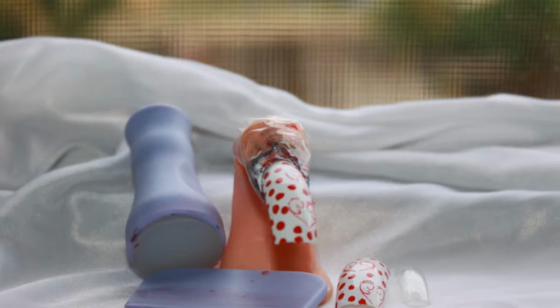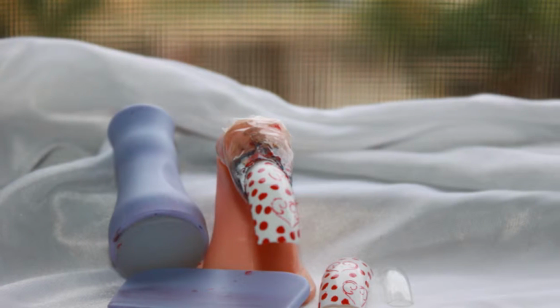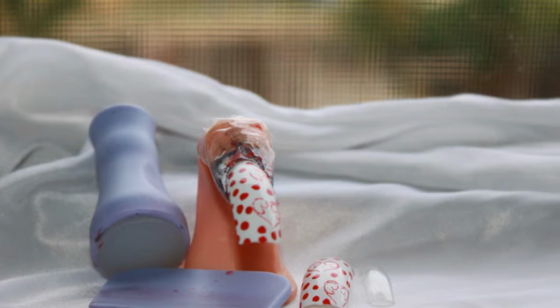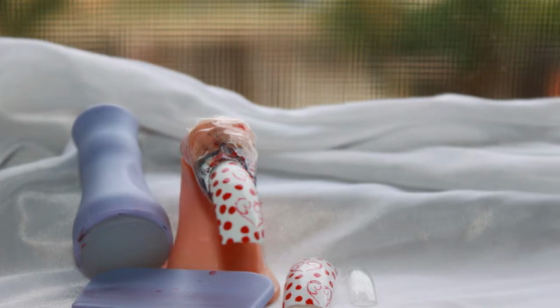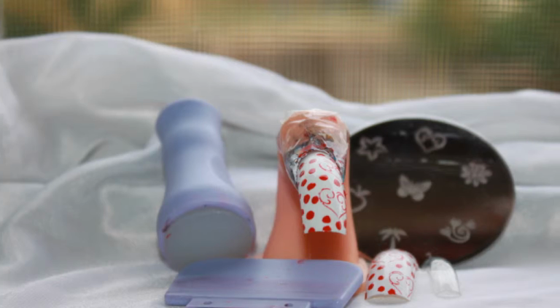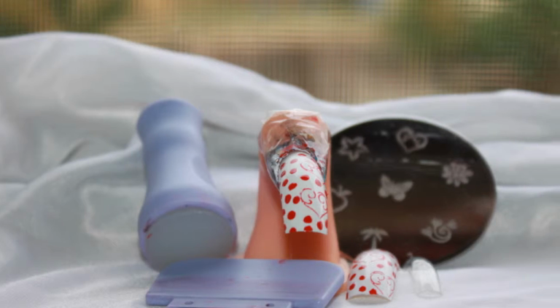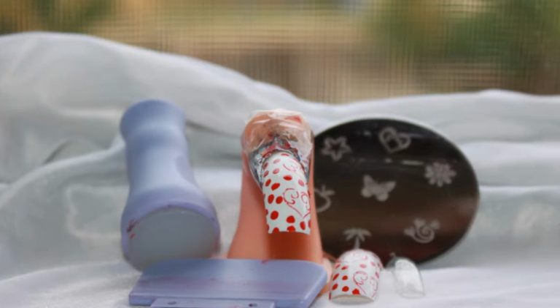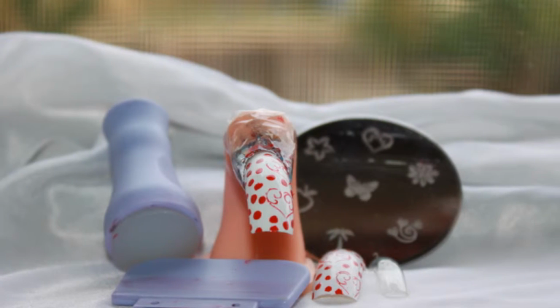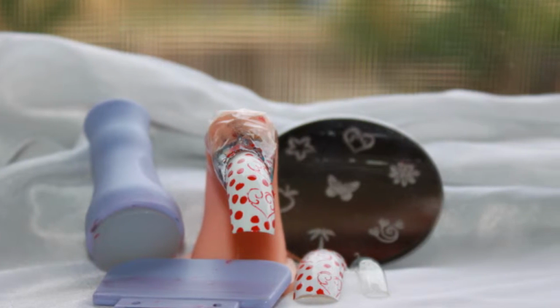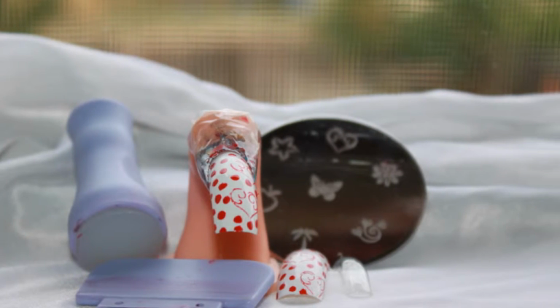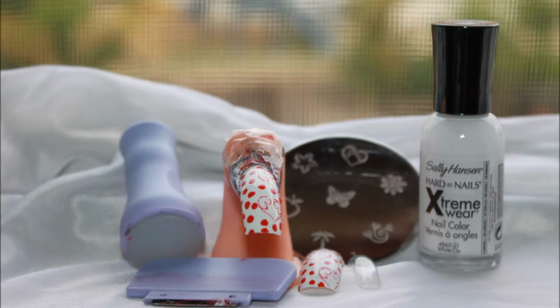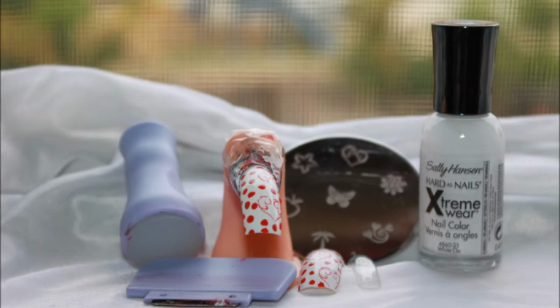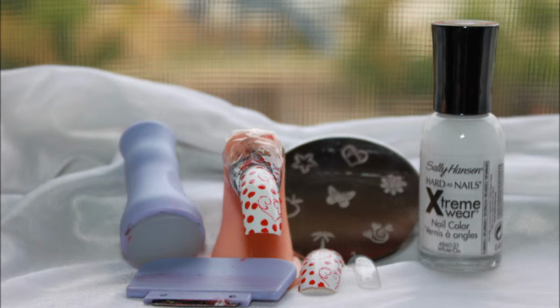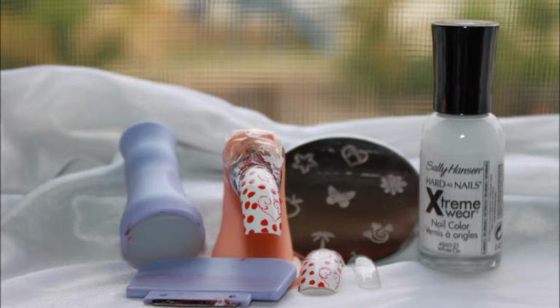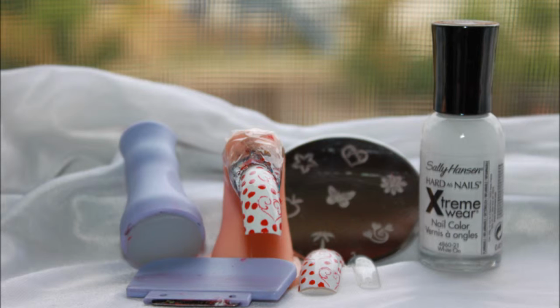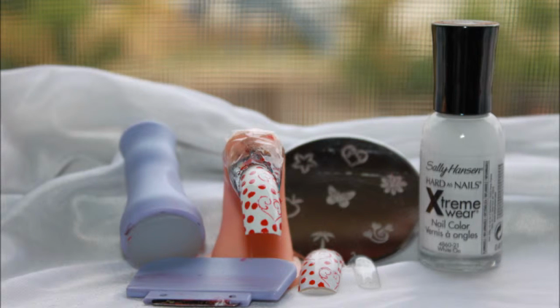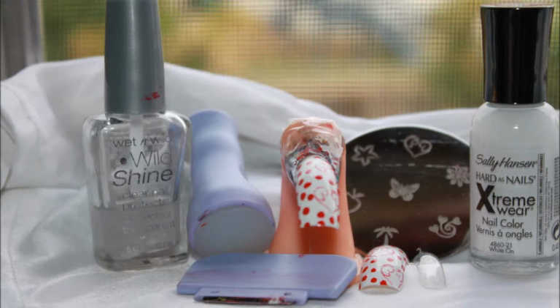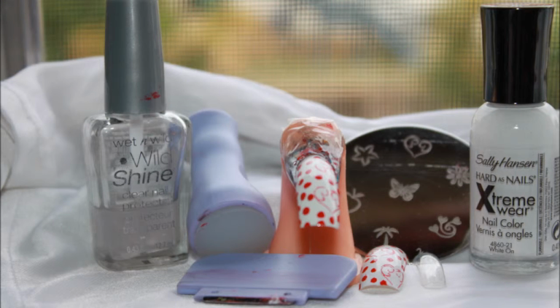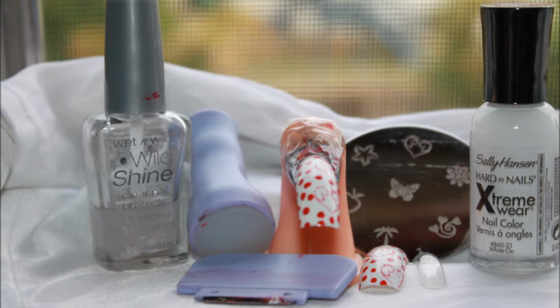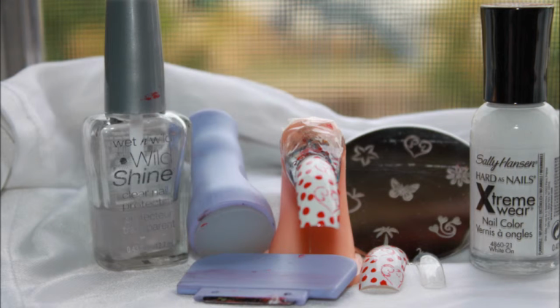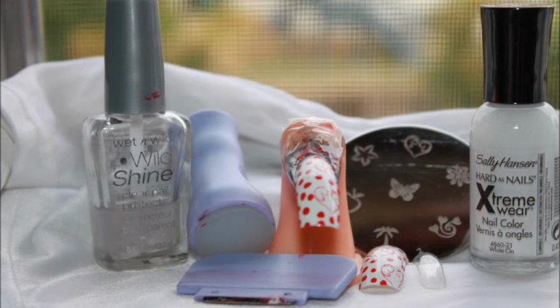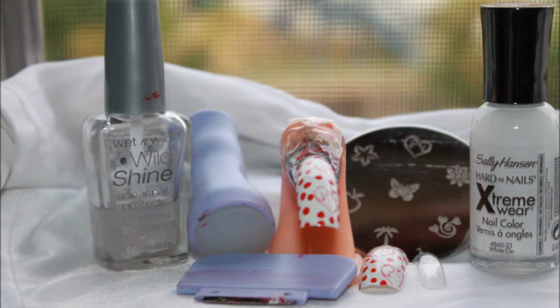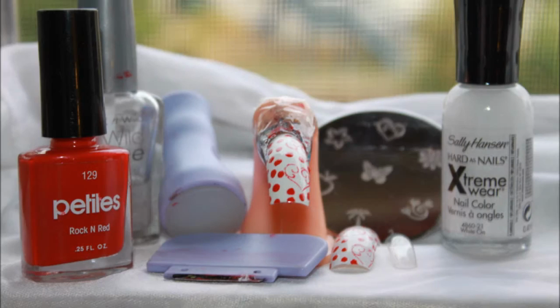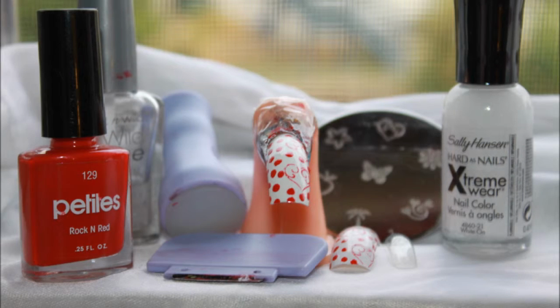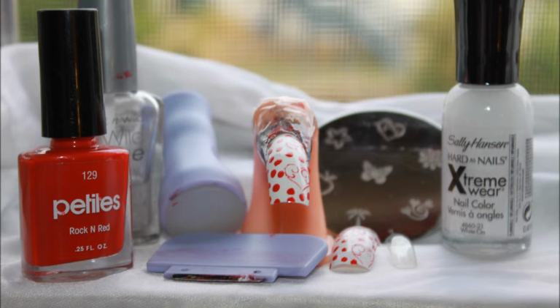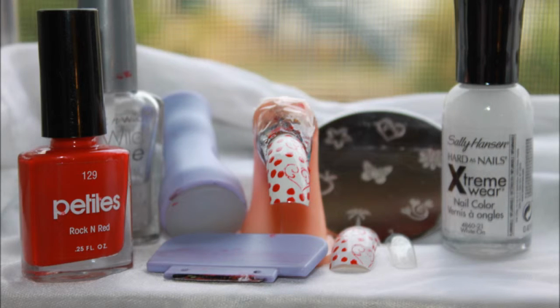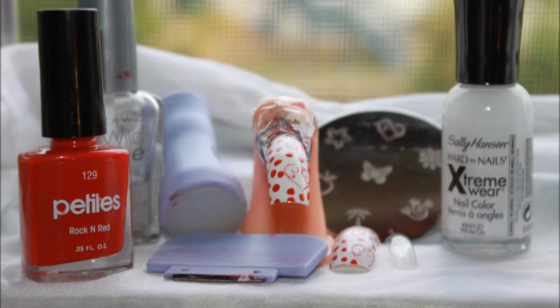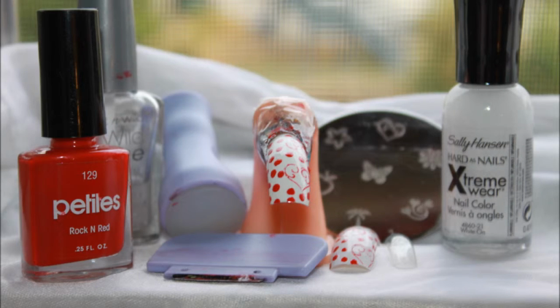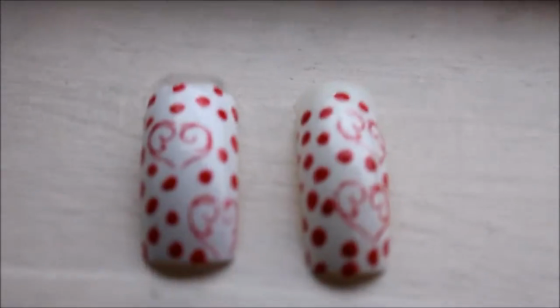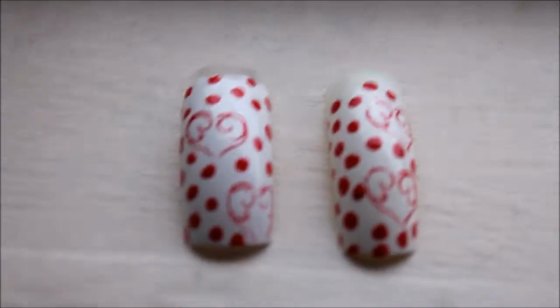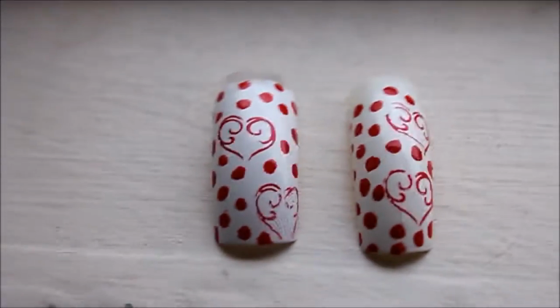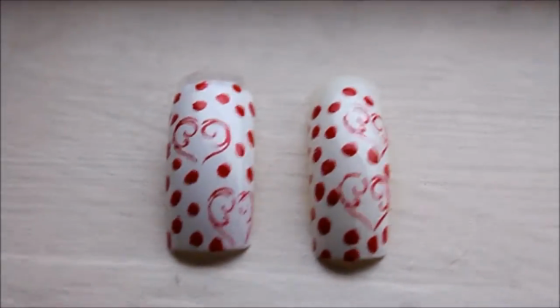So these are the things you'll need. First thing you'll need is something to scrape the nail polish off with, a stamper, a stencil, white nail polish, clear coat, and red nail polish.